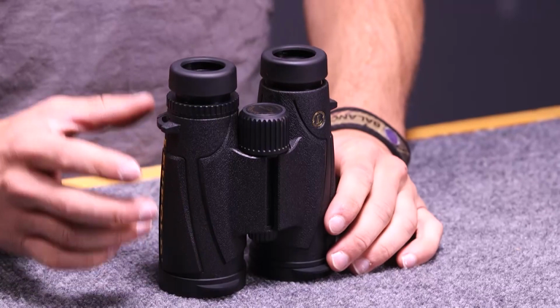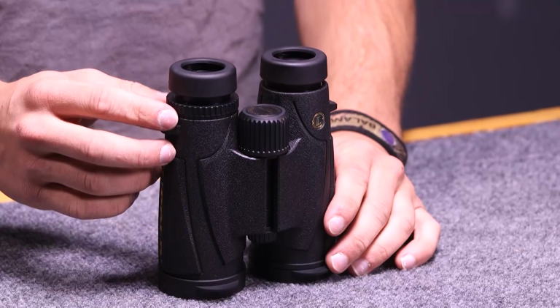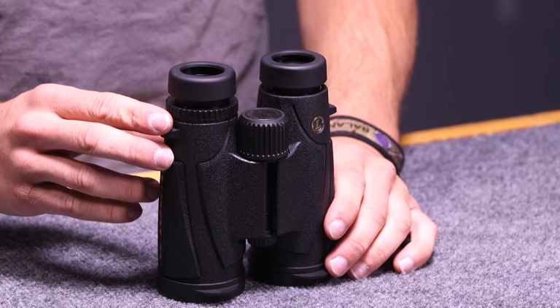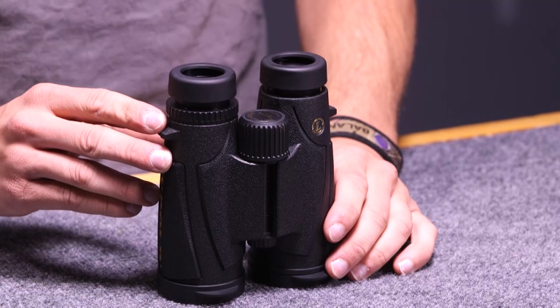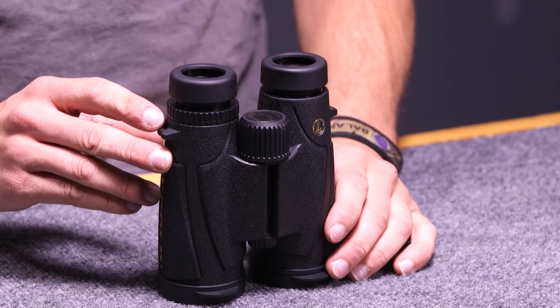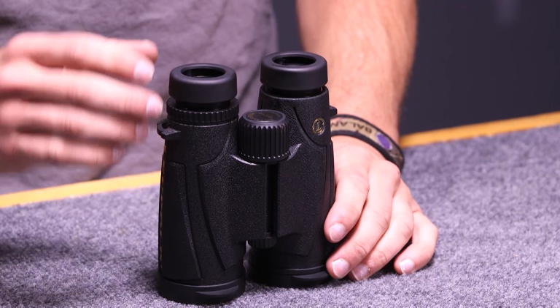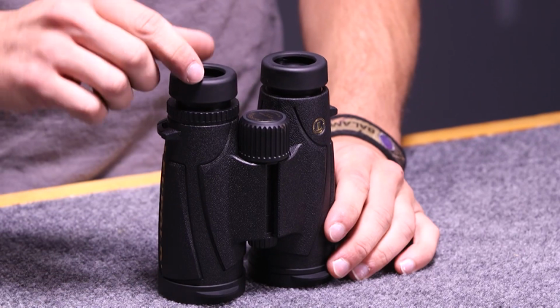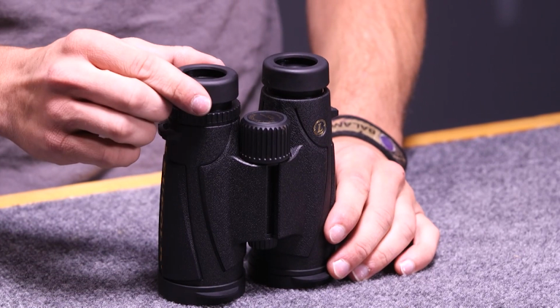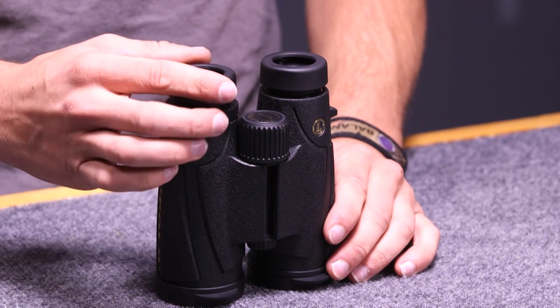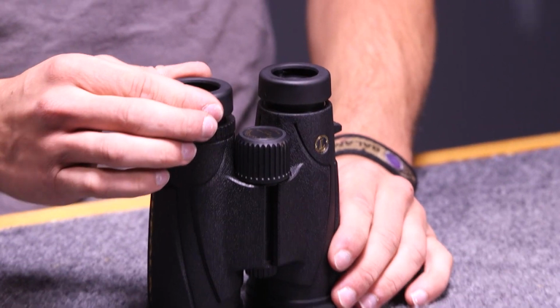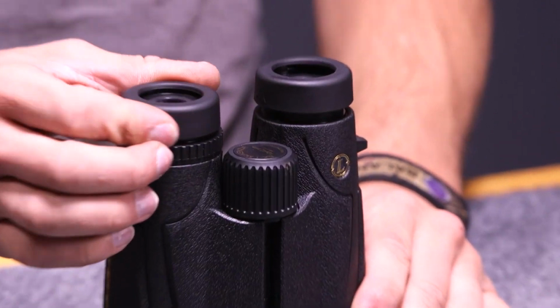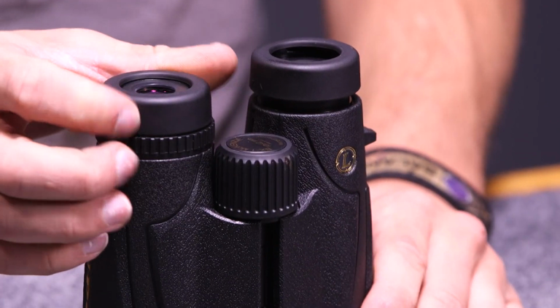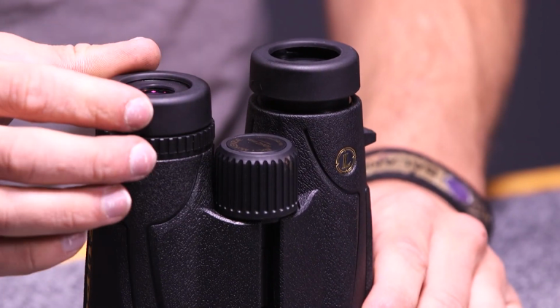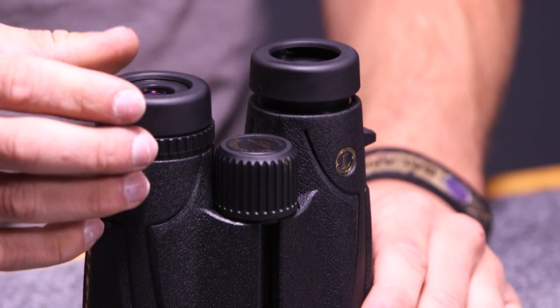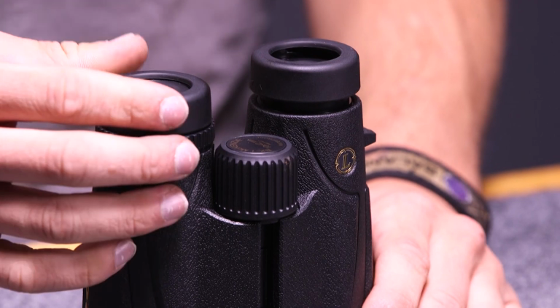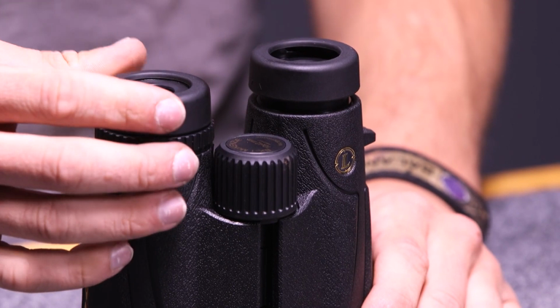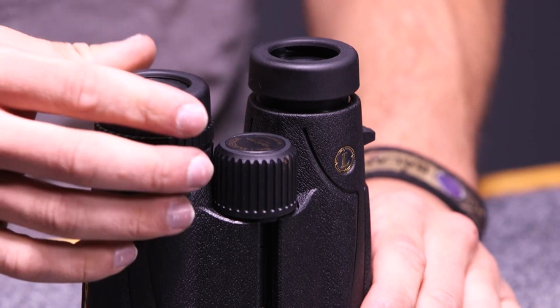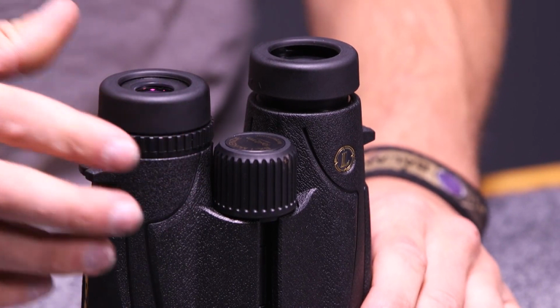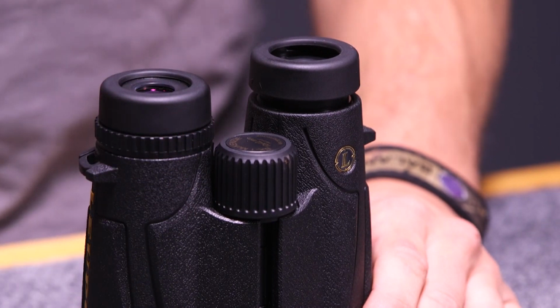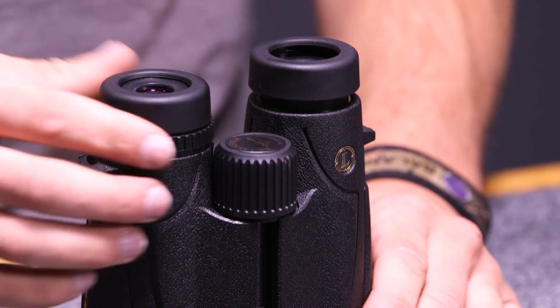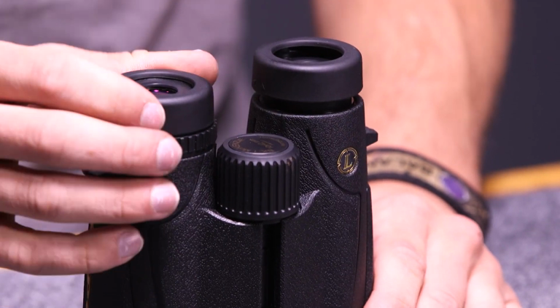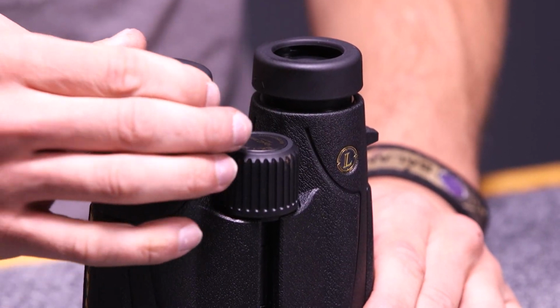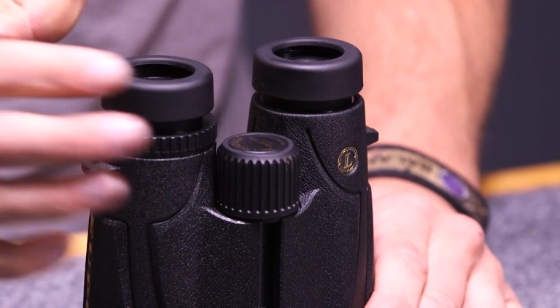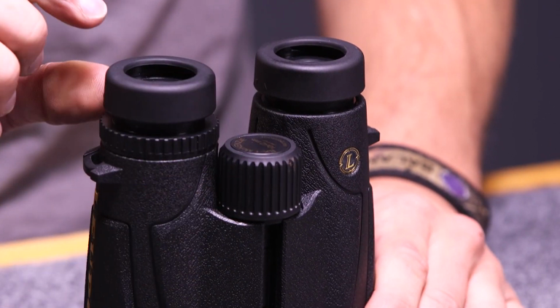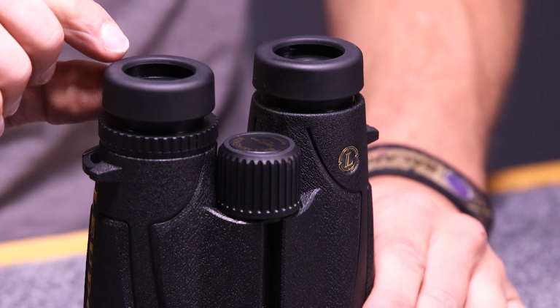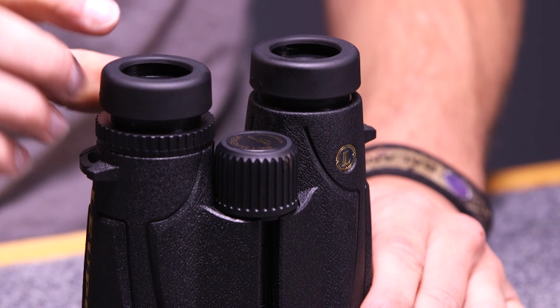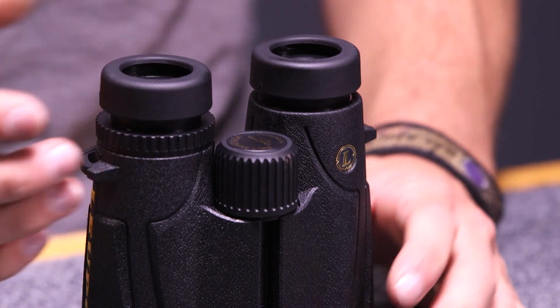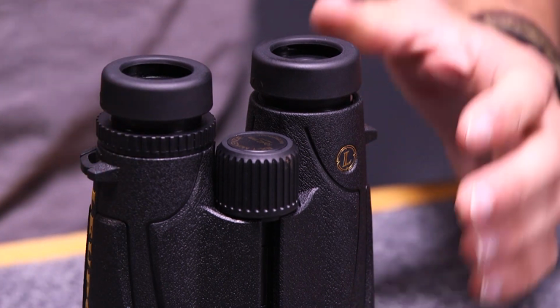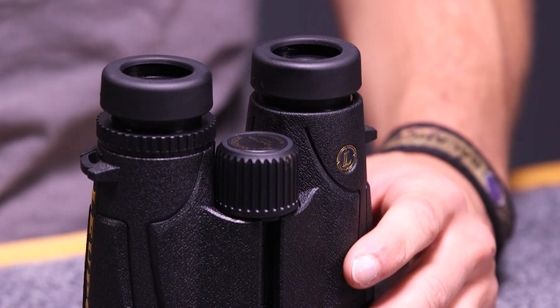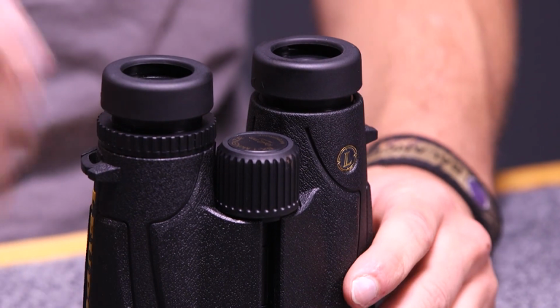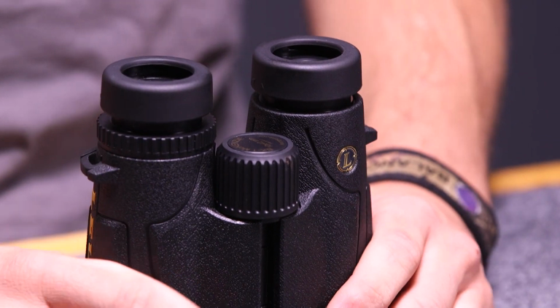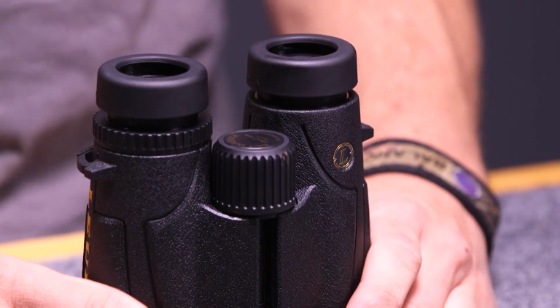Another feature that I like about these BX1 McKinseys is it has these twisting eye cups, so you can adjust the eye relief whether you have glasses on or whether you have long eyelashes like I do. I keep mine all the way out so that my eyelashes don't scratch up the lenses.